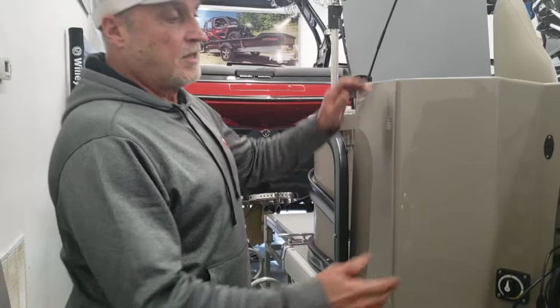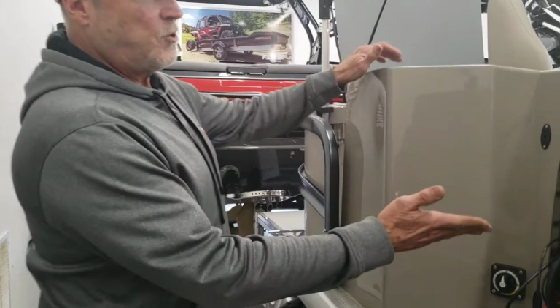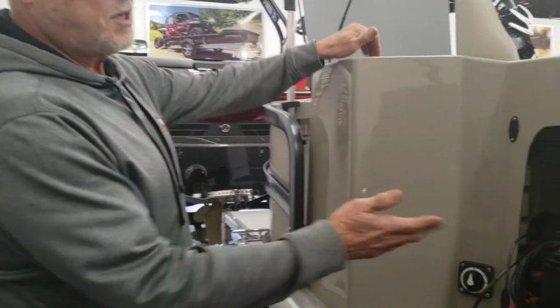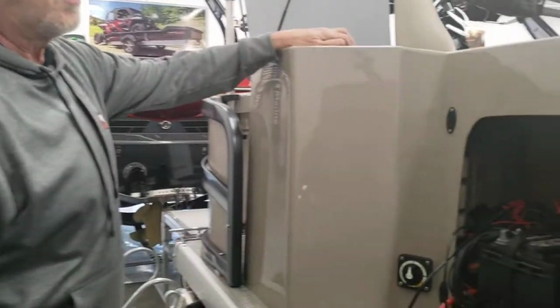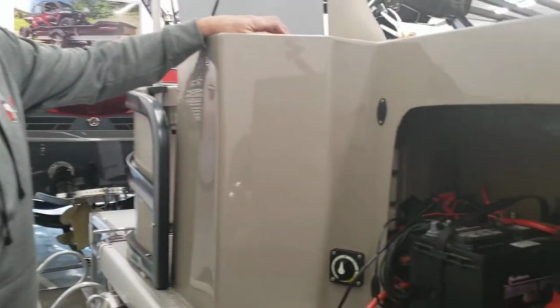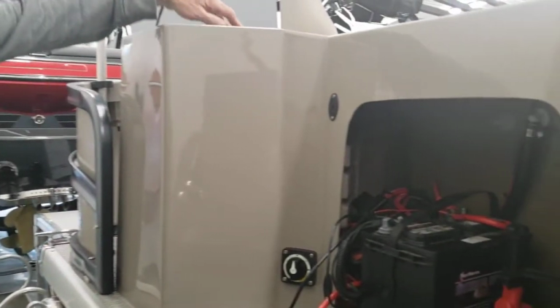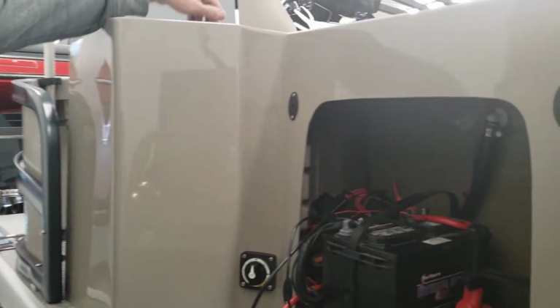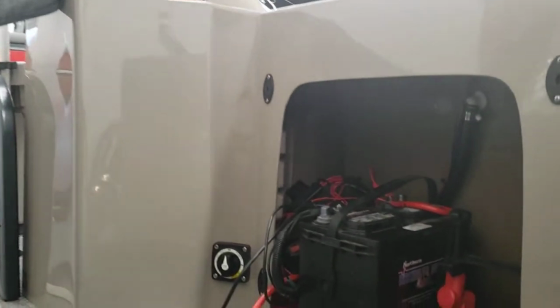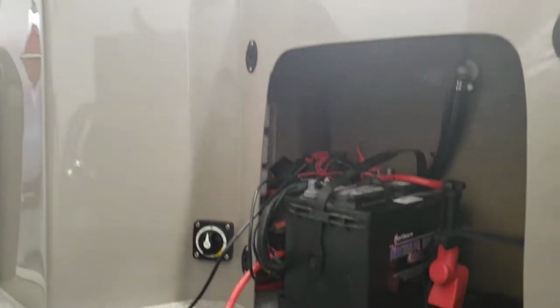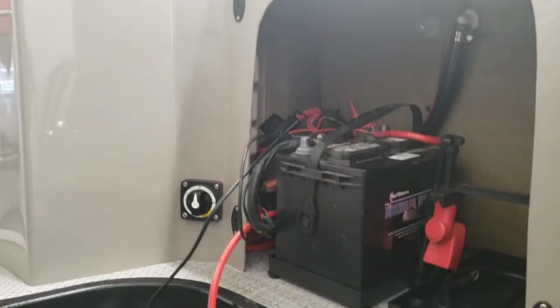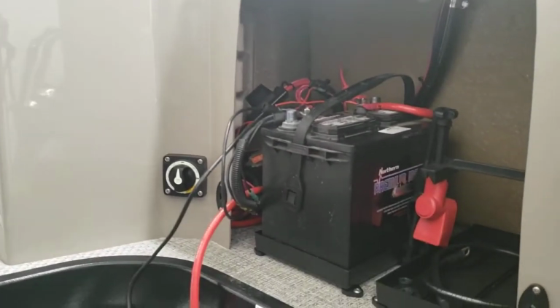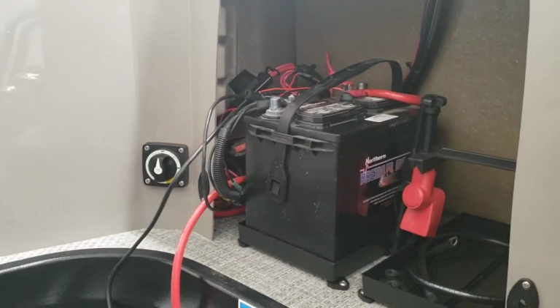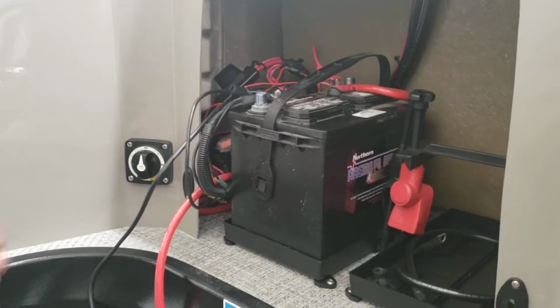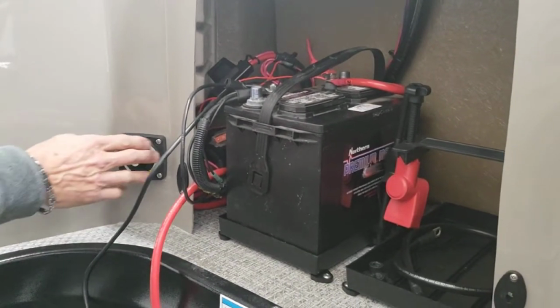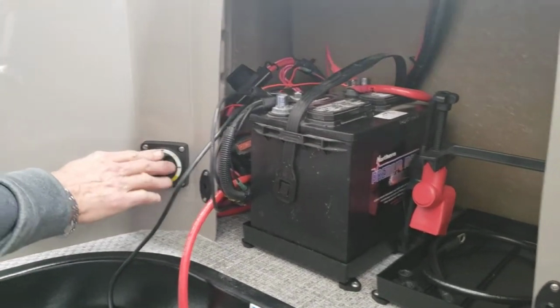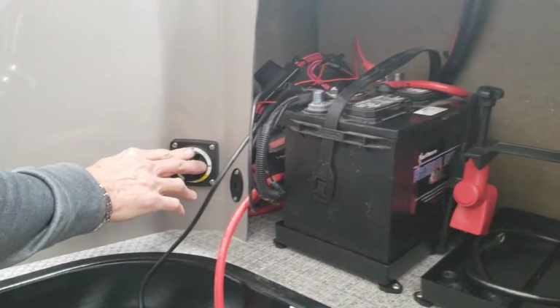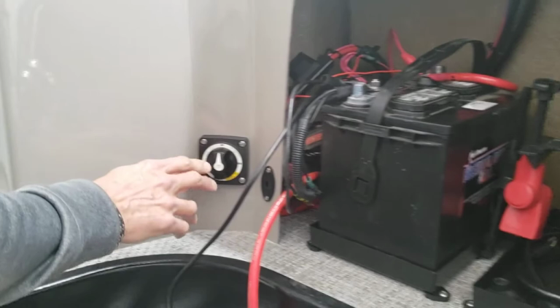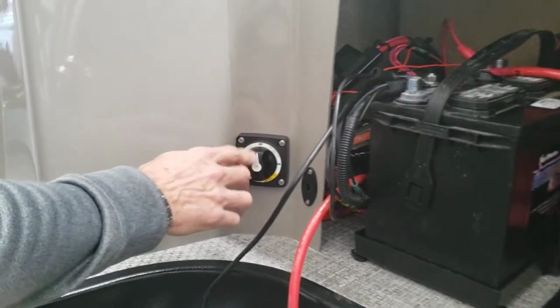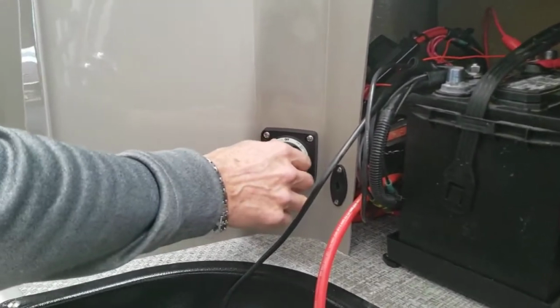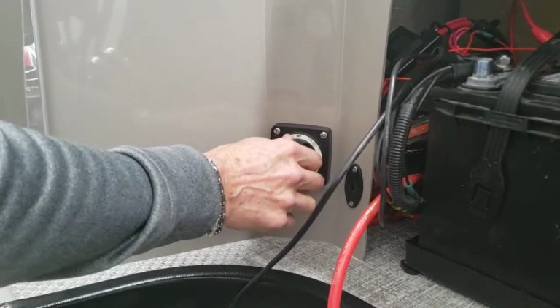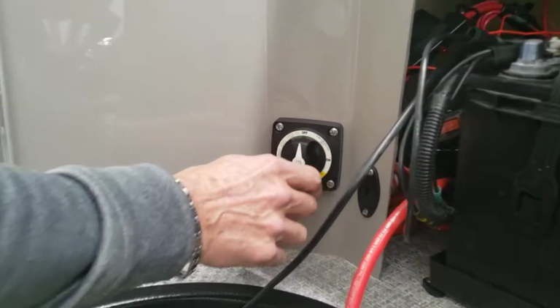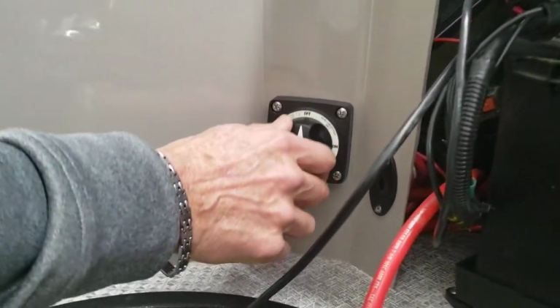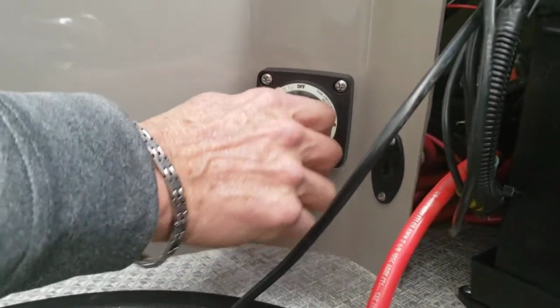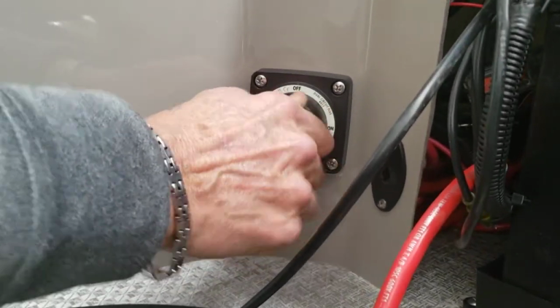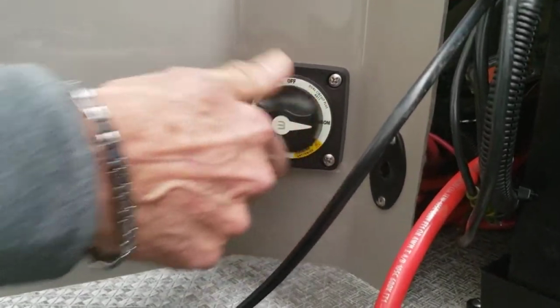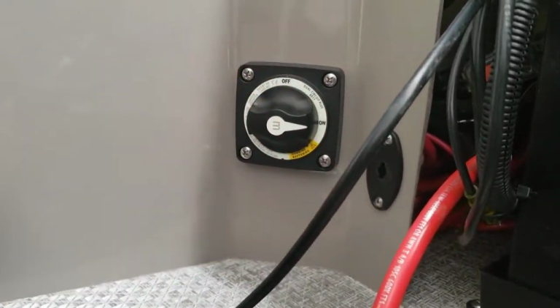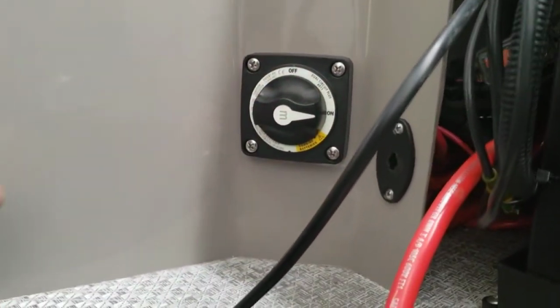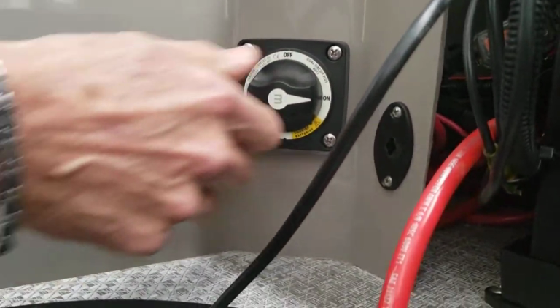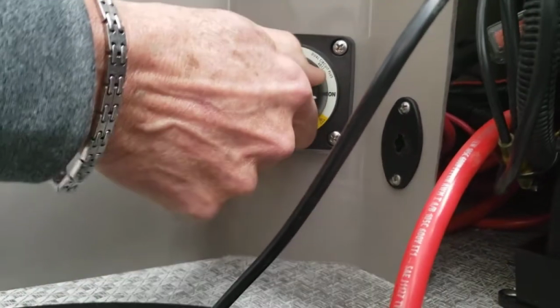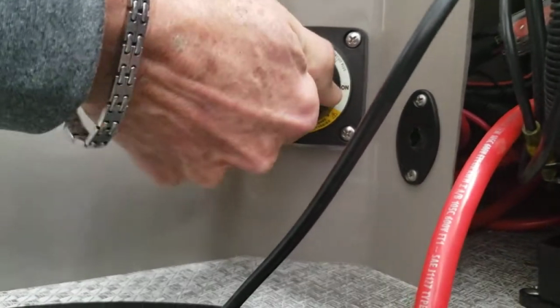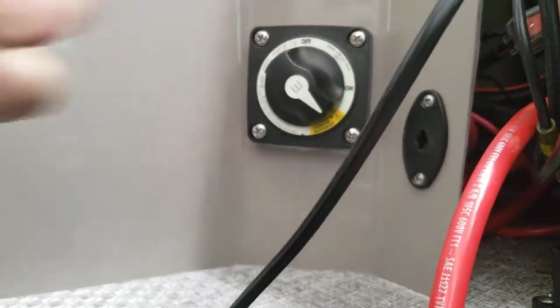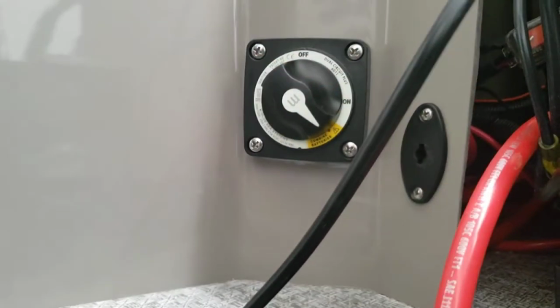As you can see, this pontoon has a dual battery system along with a switch. The switch has an off position, an on position, and a combination position.